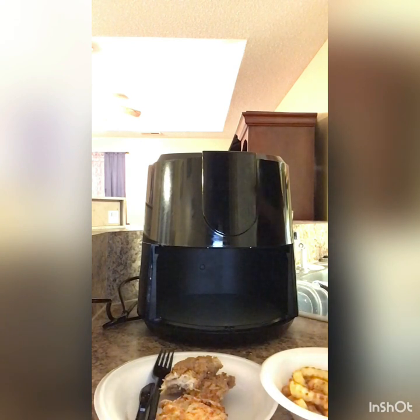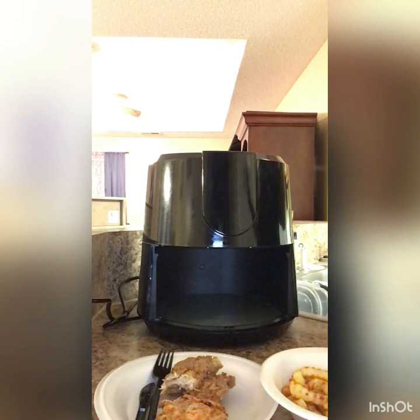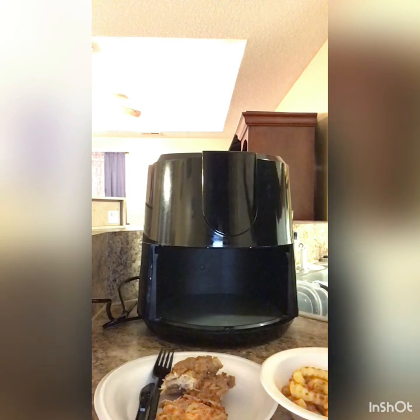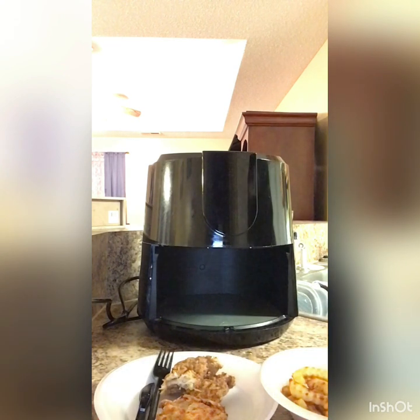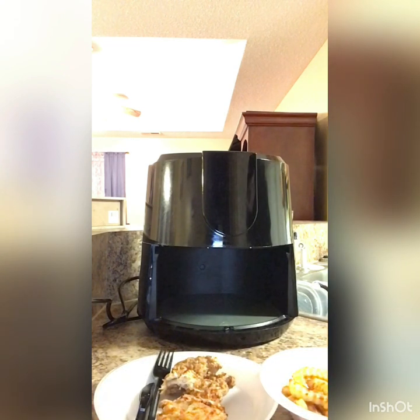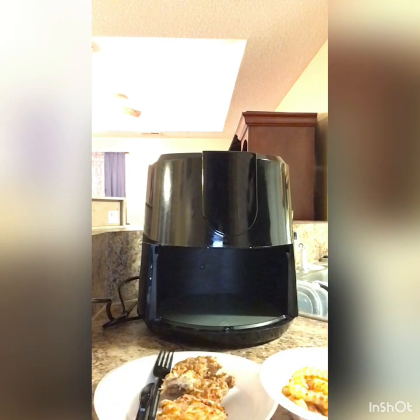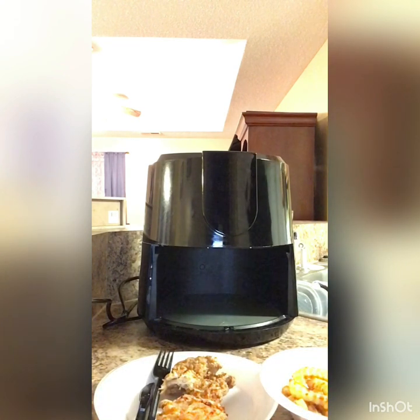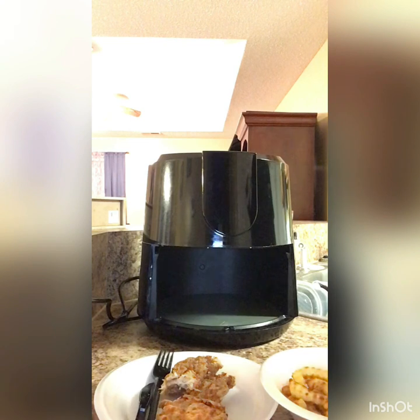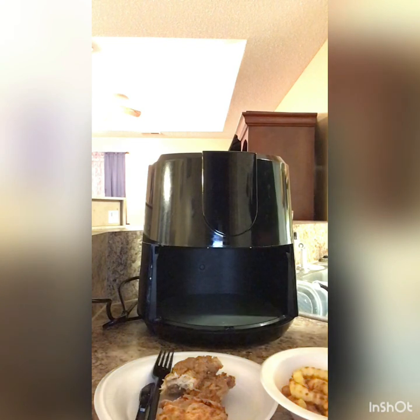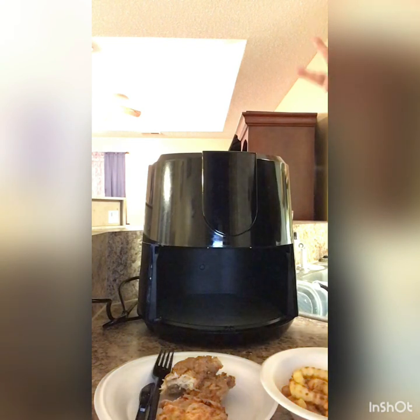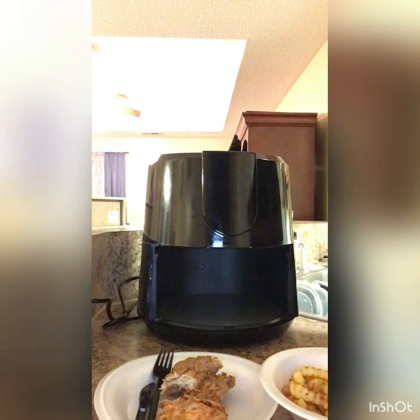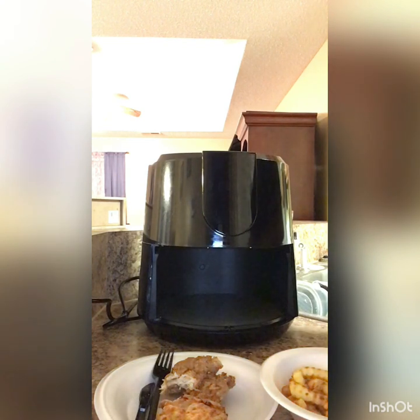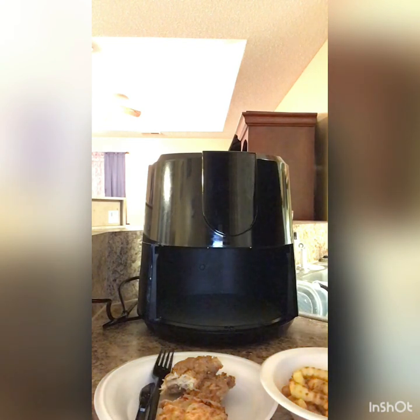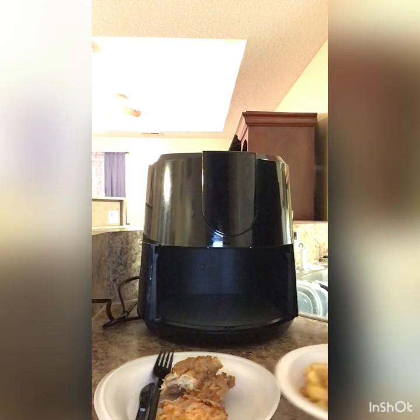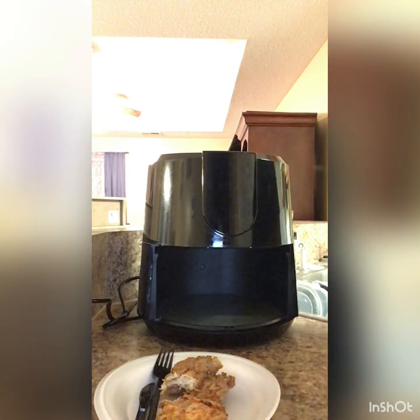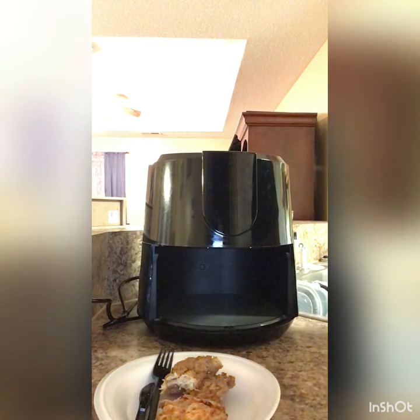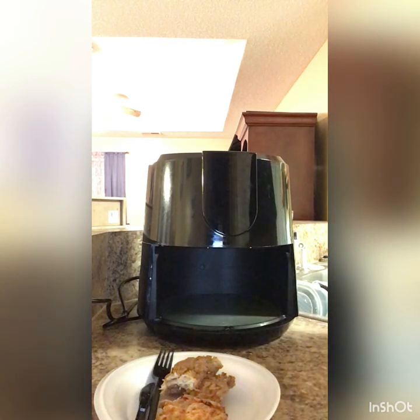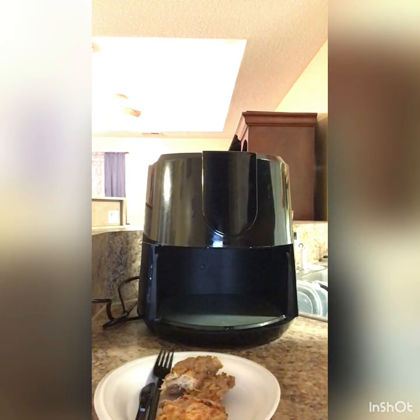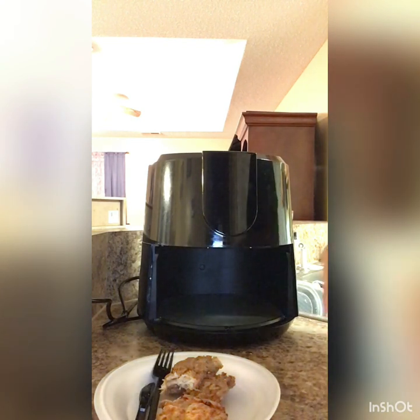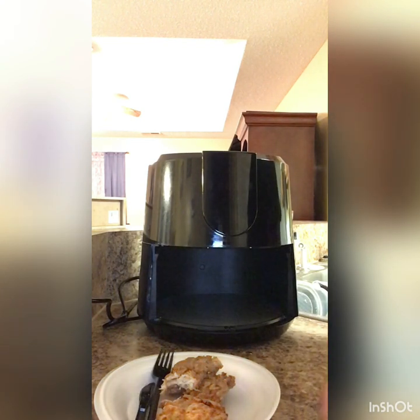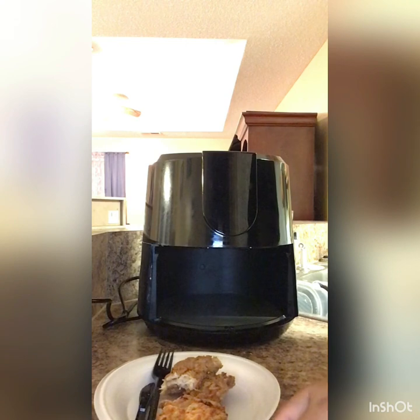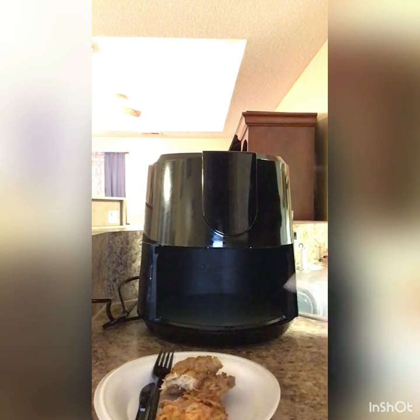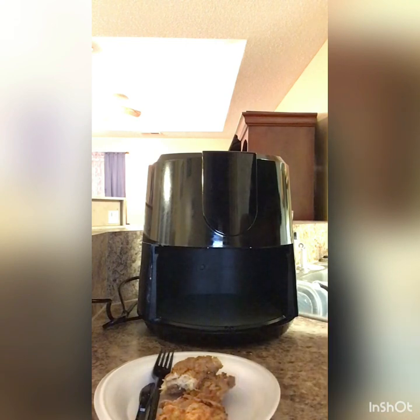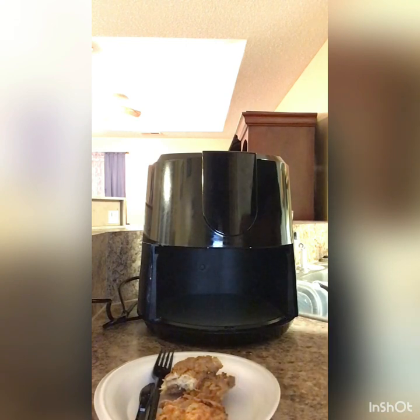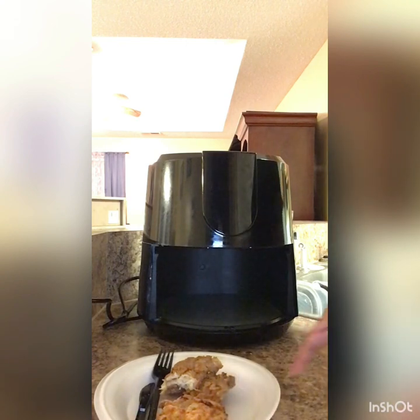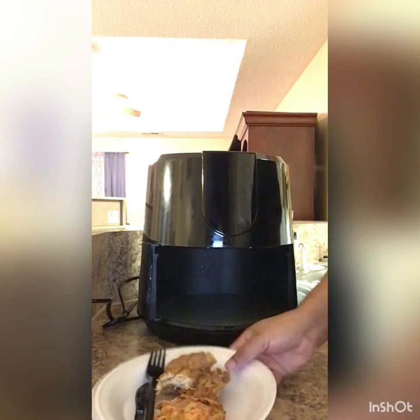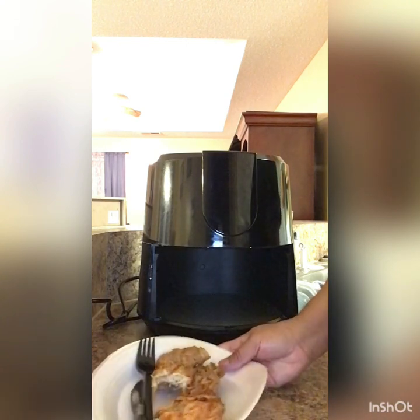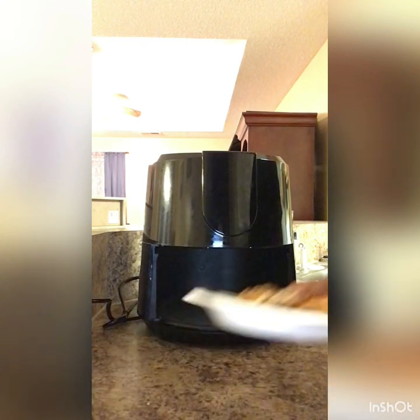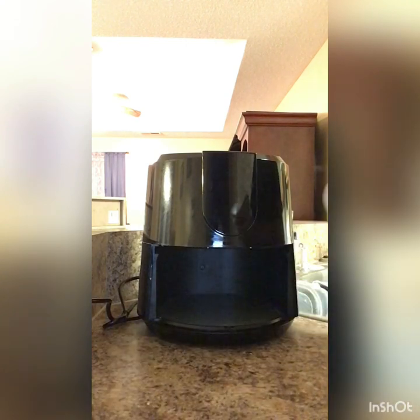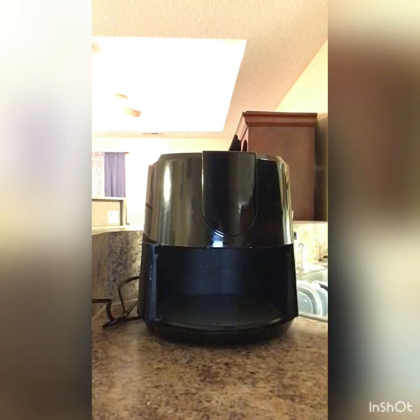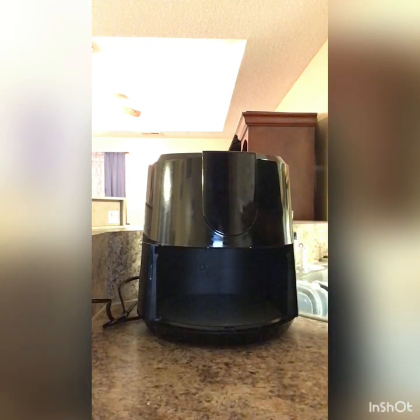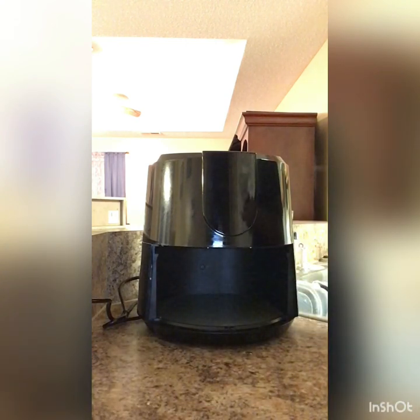Turn the lights down low and I'm going to eat this food. I'll see y'all another time.